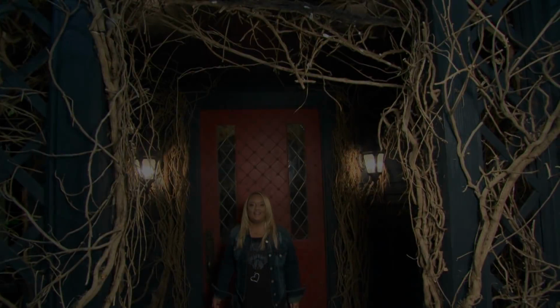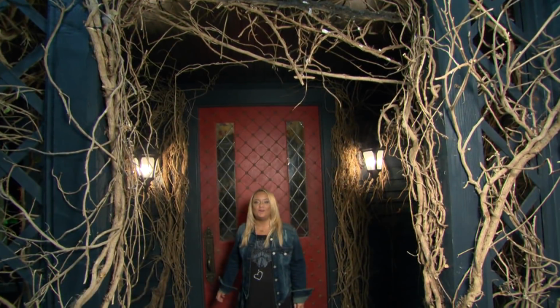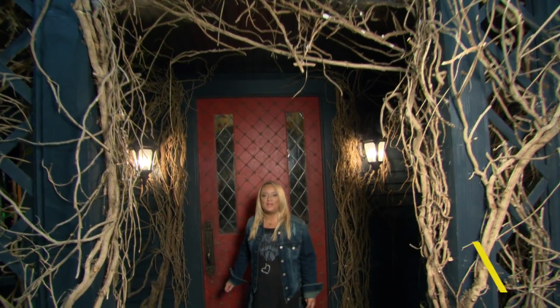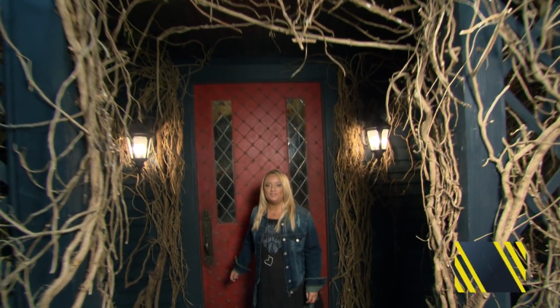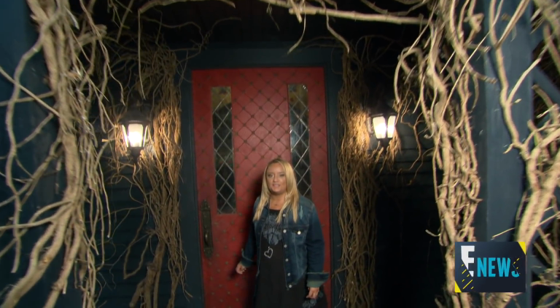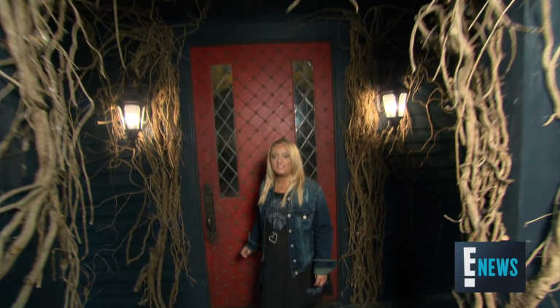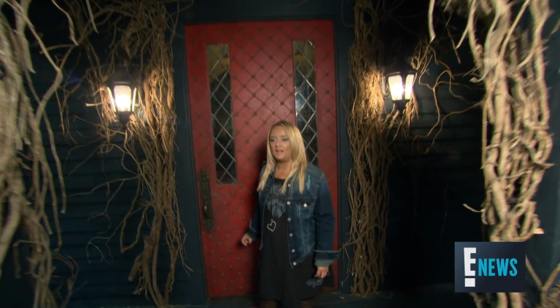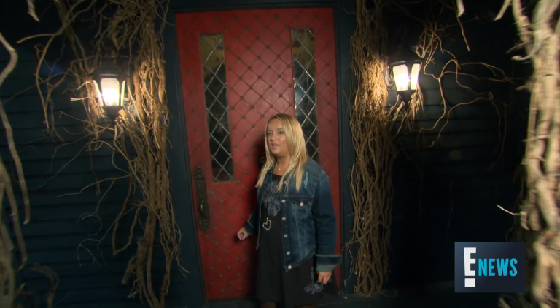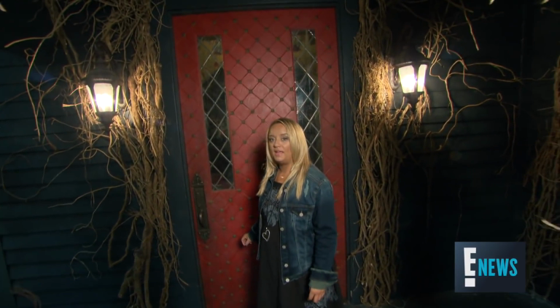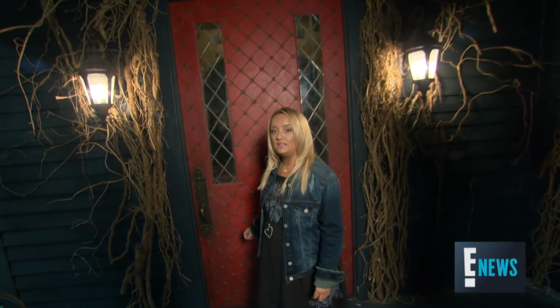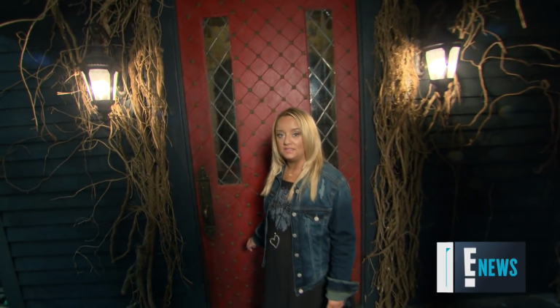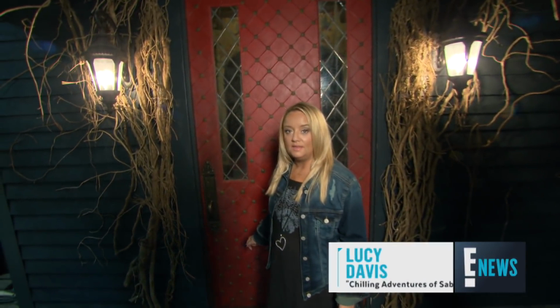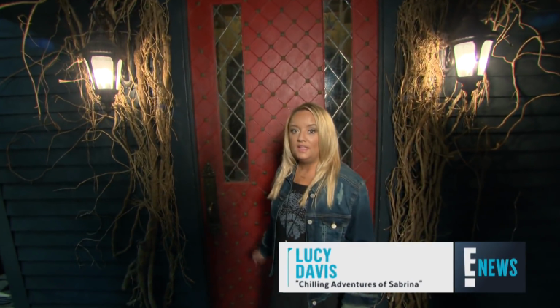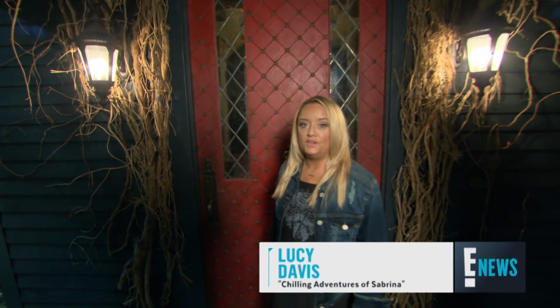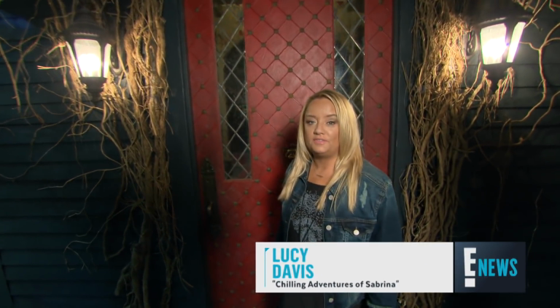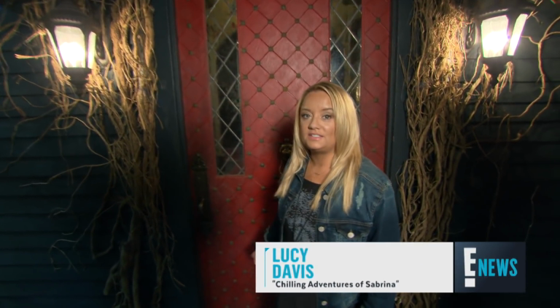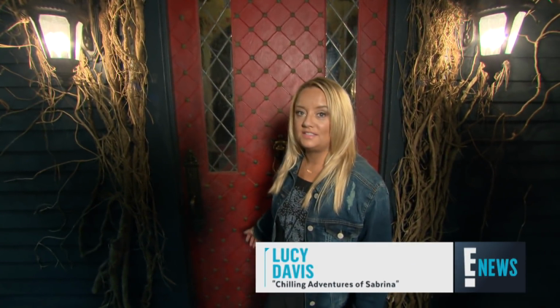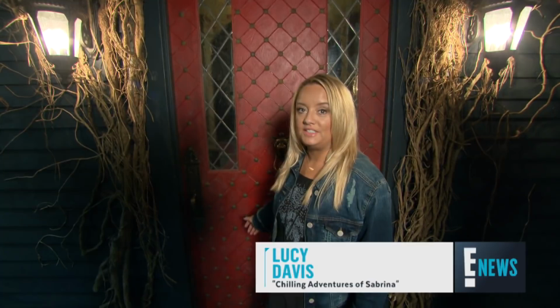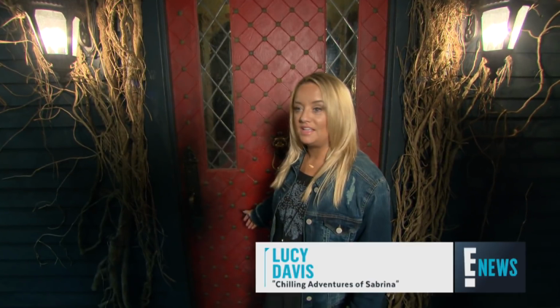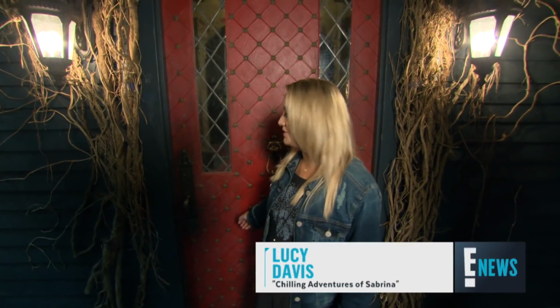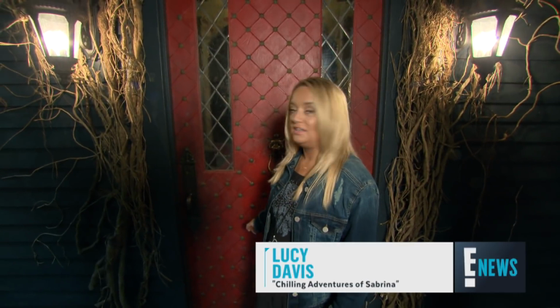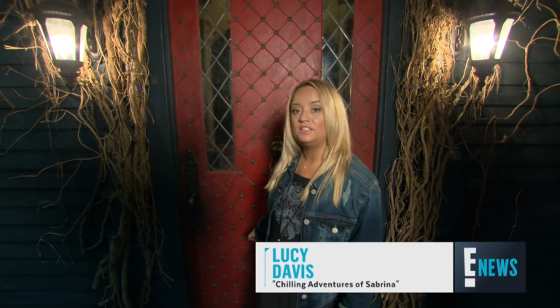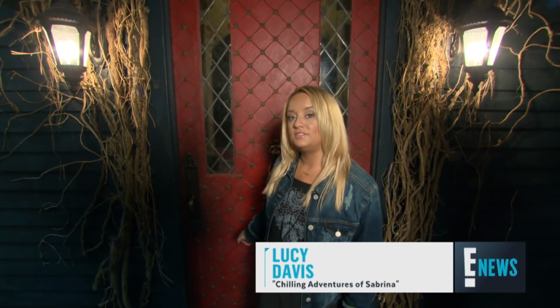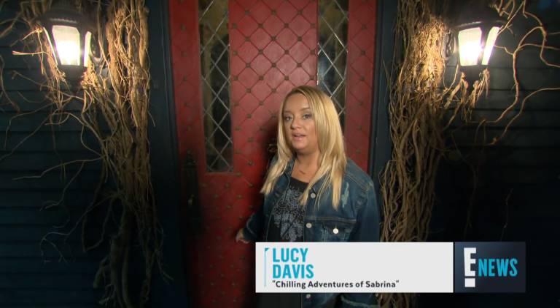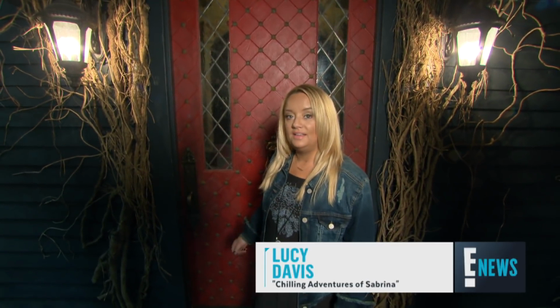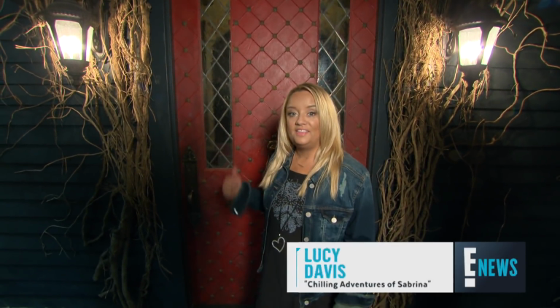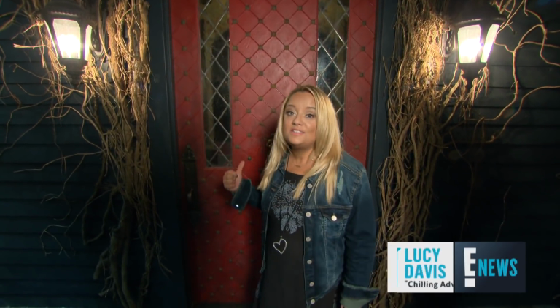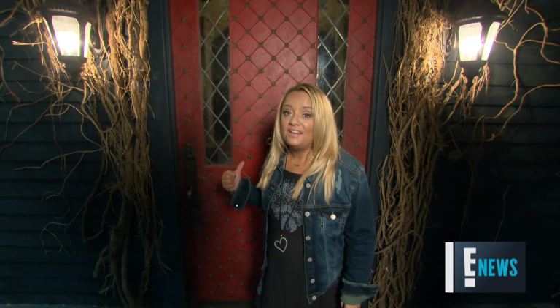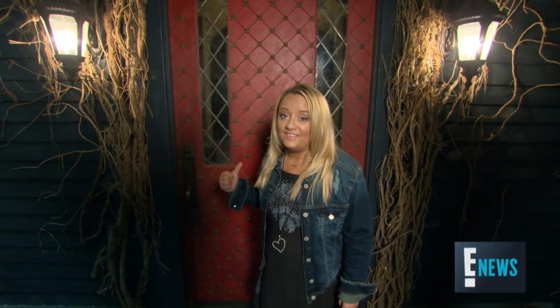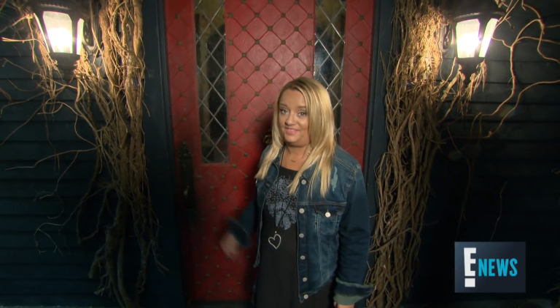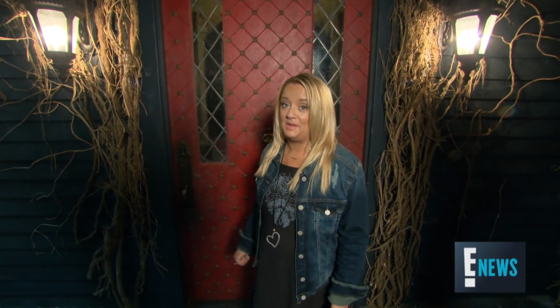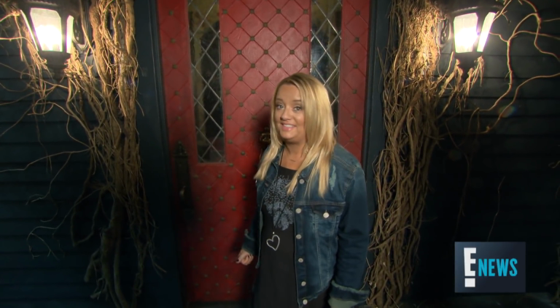Hello, I am Lucy Davis and I play Aunt Hilda in the new Netflix series, The Chilling Adventures of Sabrina. This is where I live. Come and see.